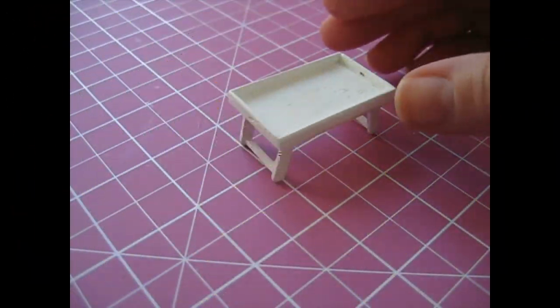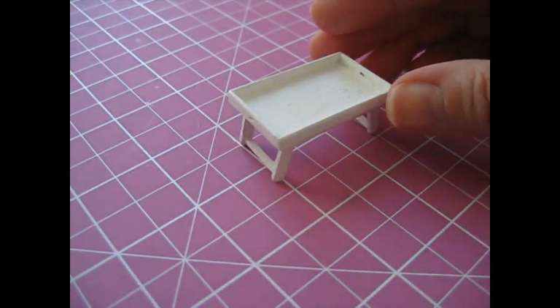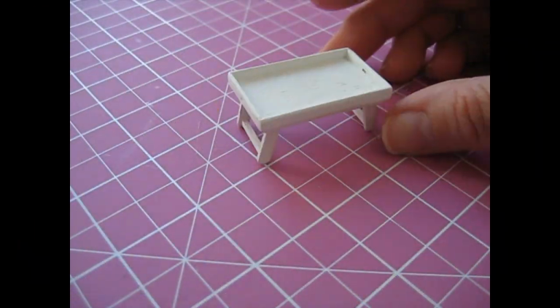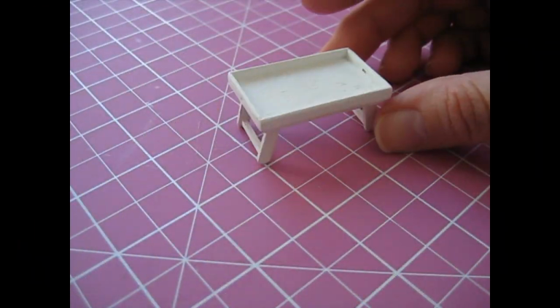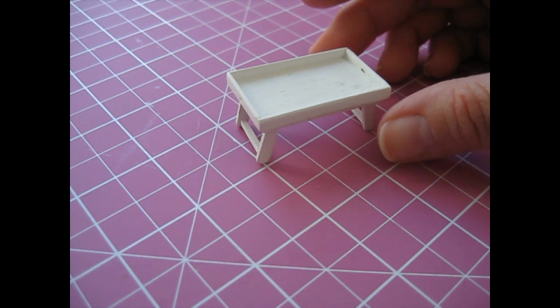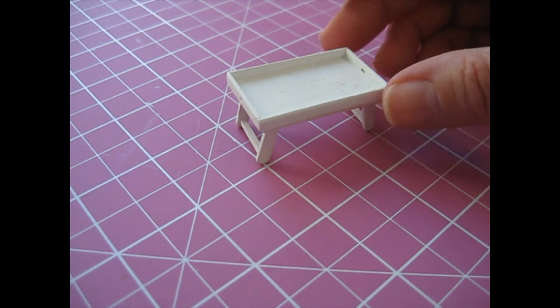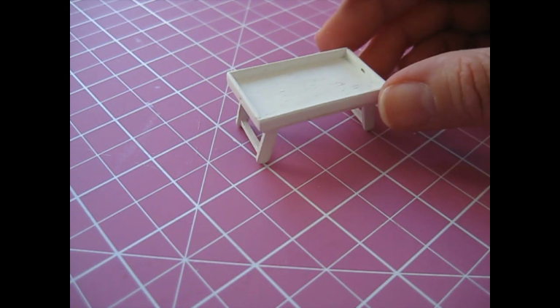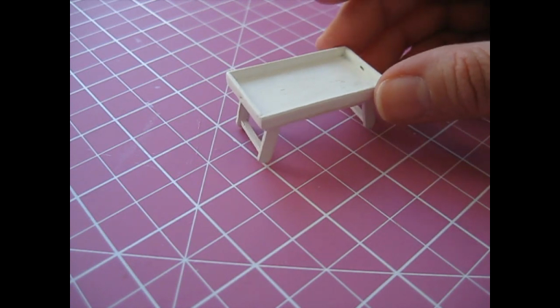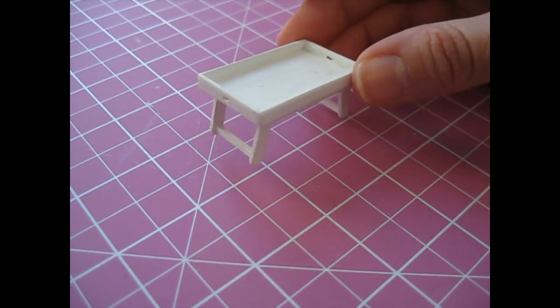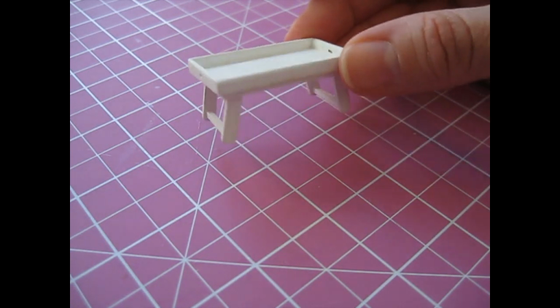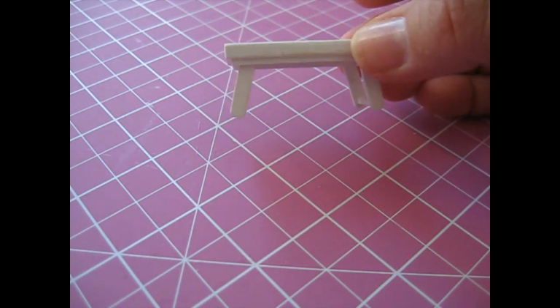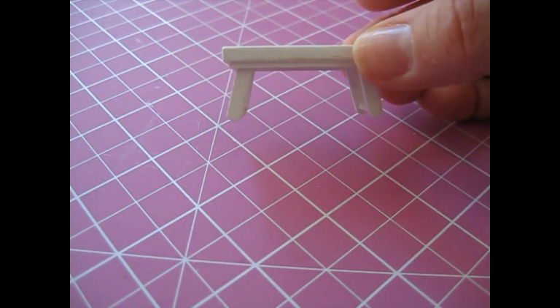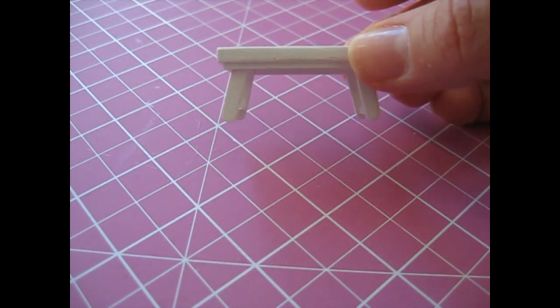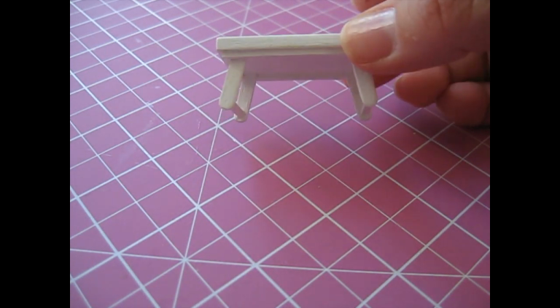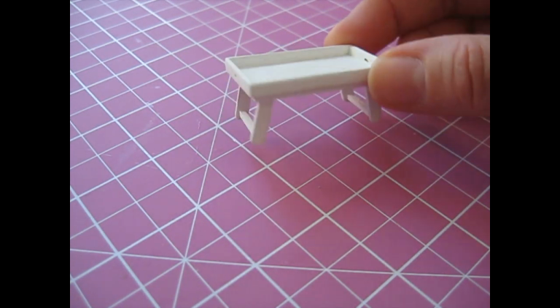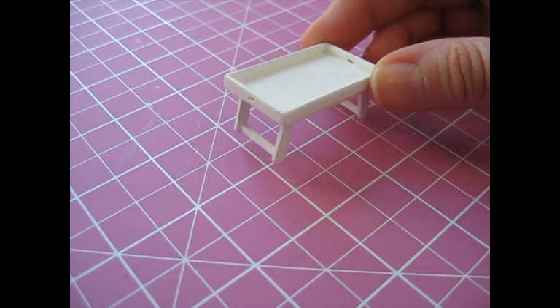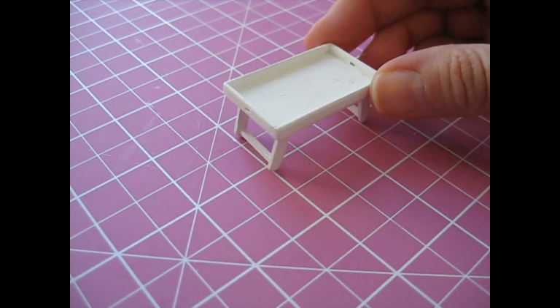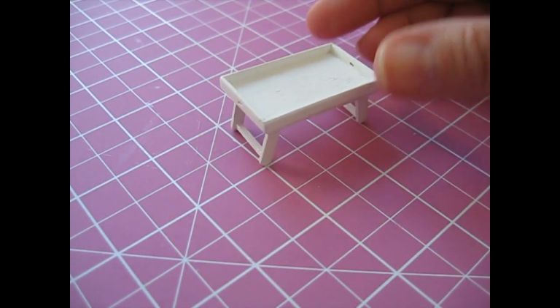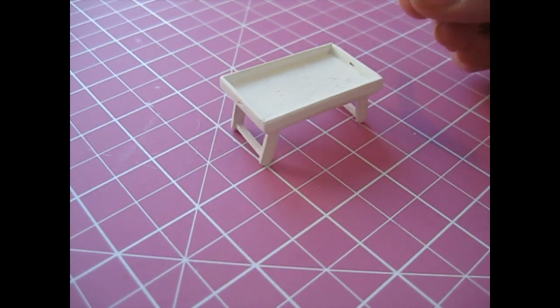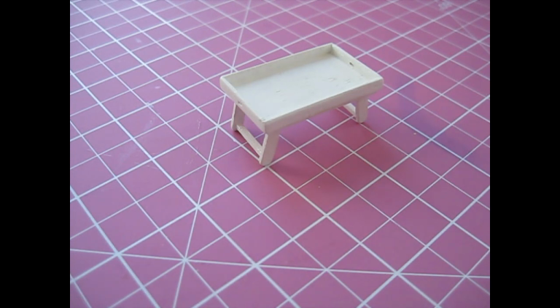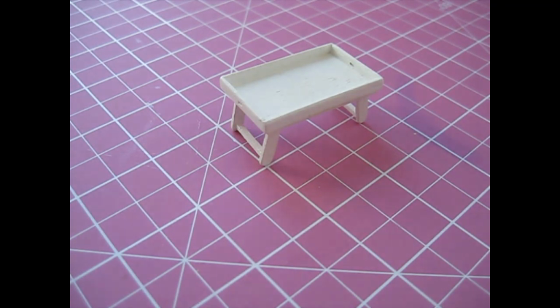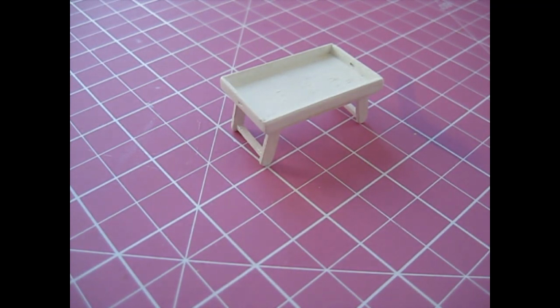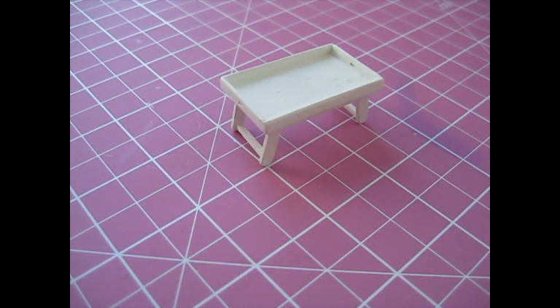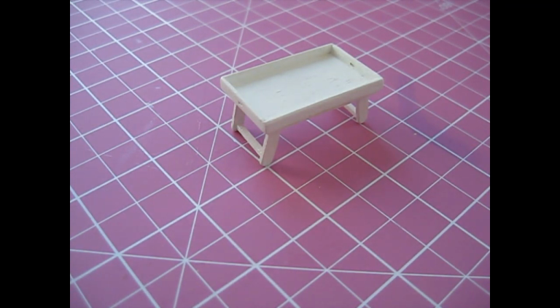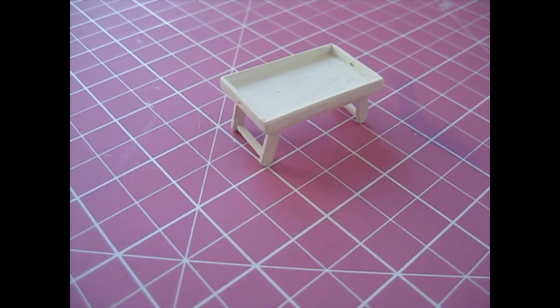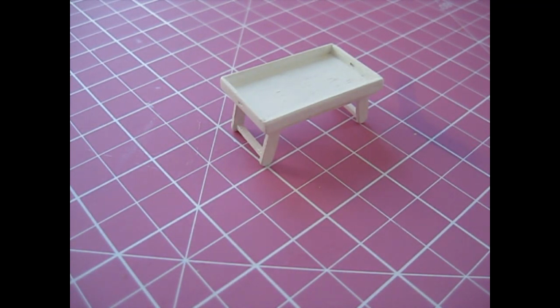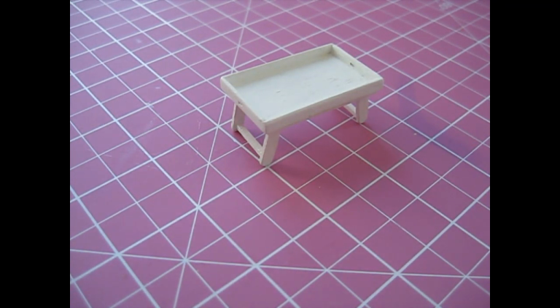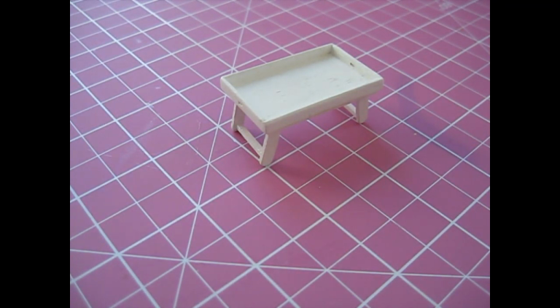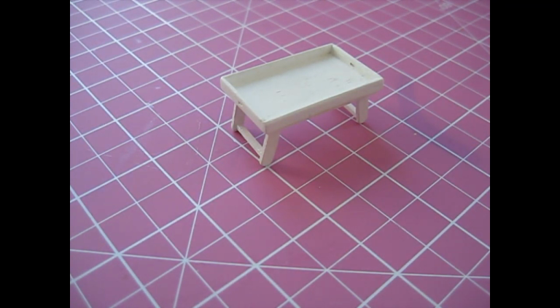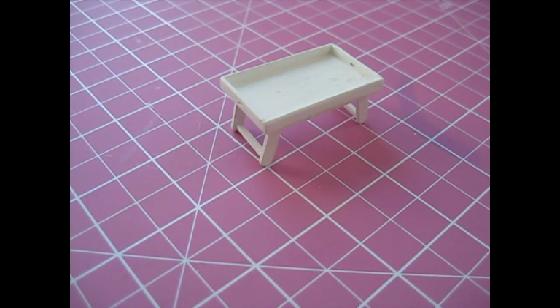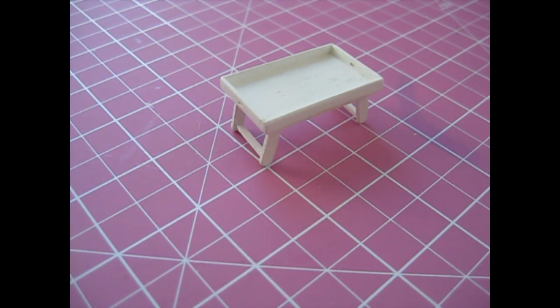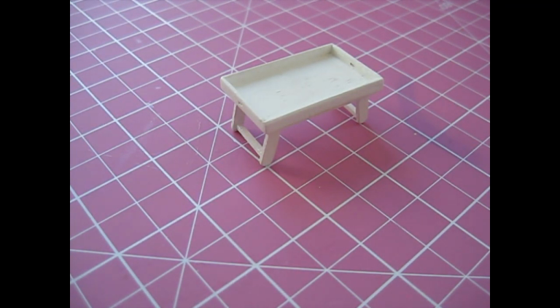Hello, today I'm going to be showing you how to make this lovely little serving tray with legs. You'll find the cutting list in the description box below. So let's get started.